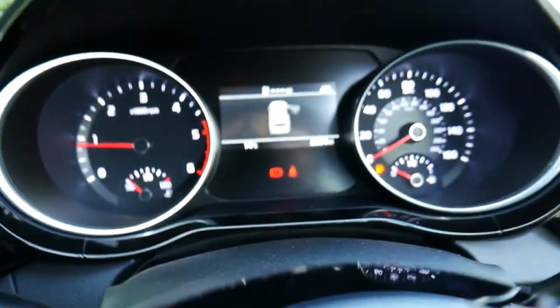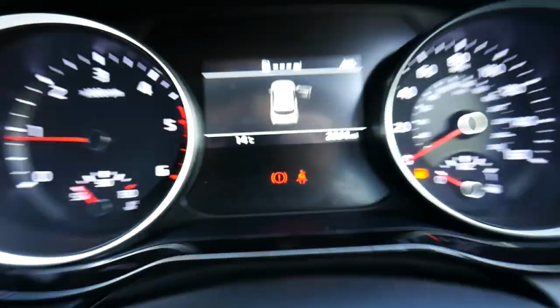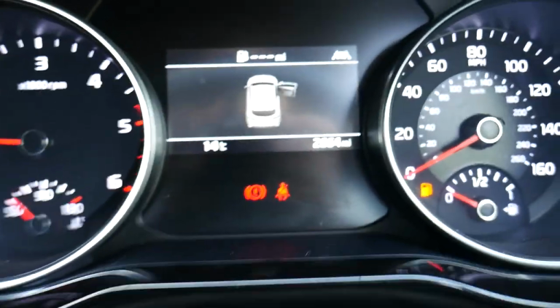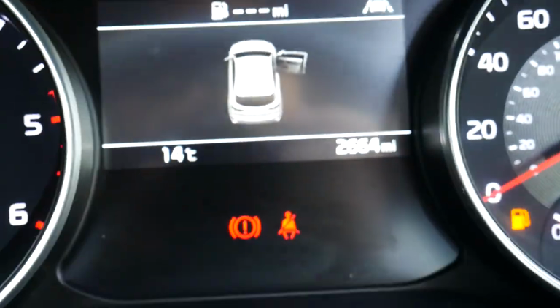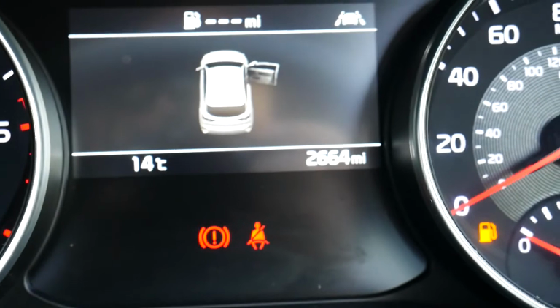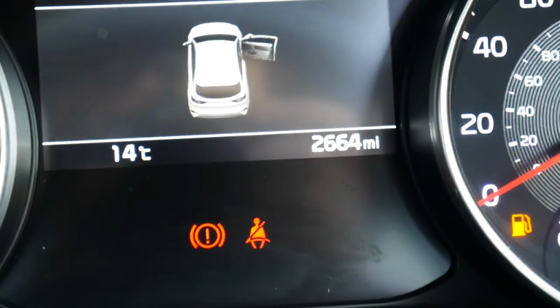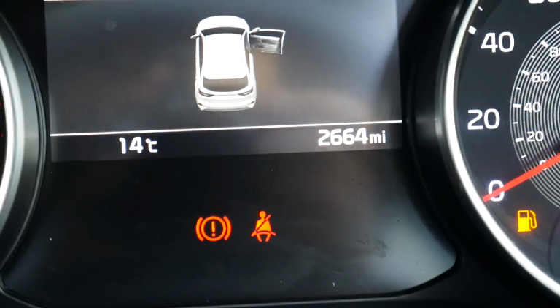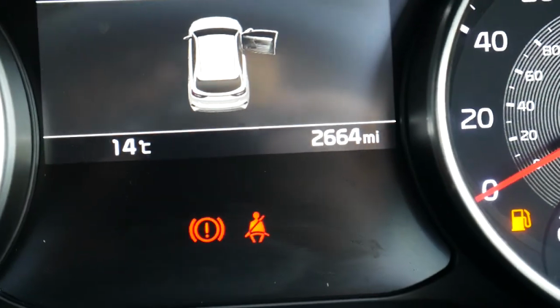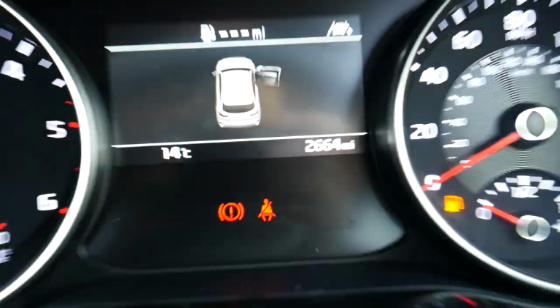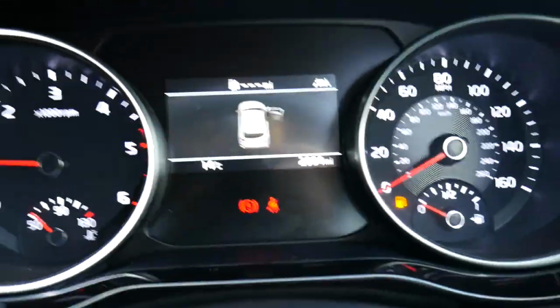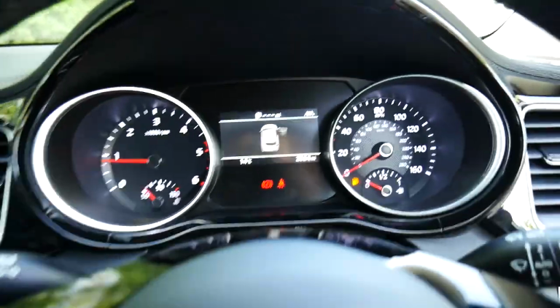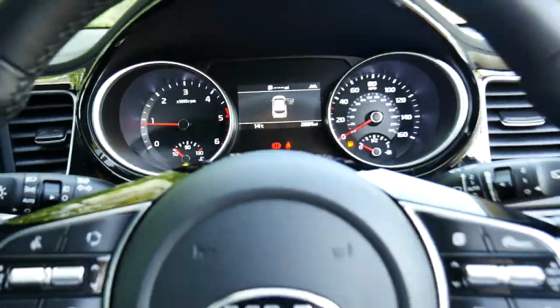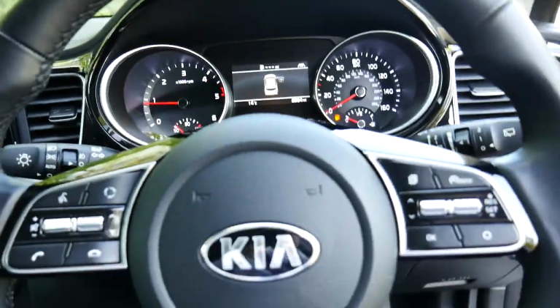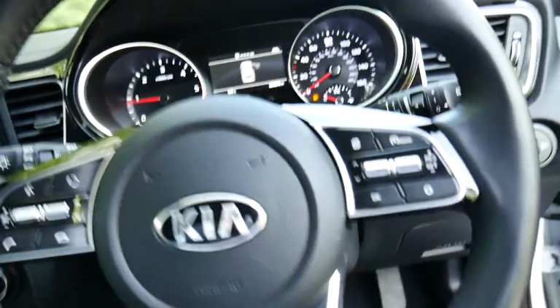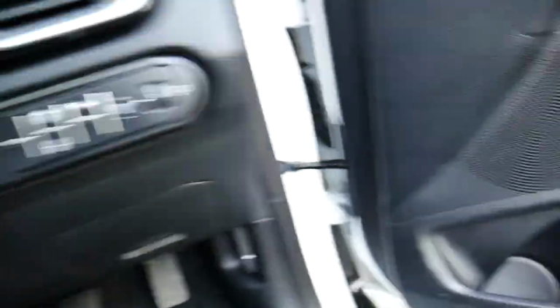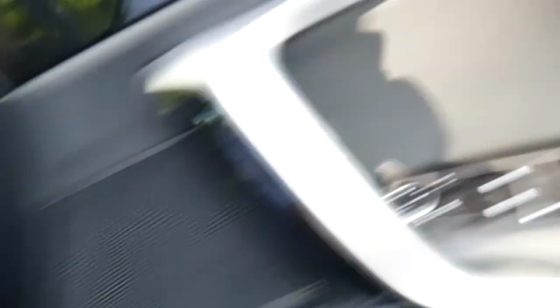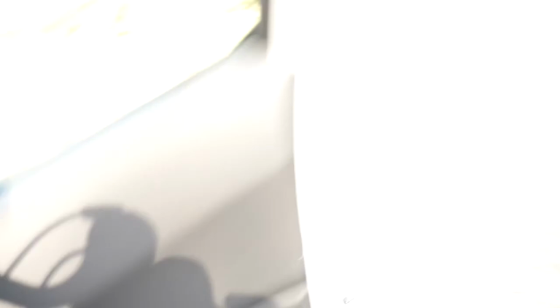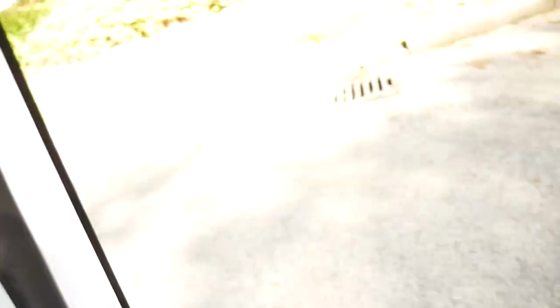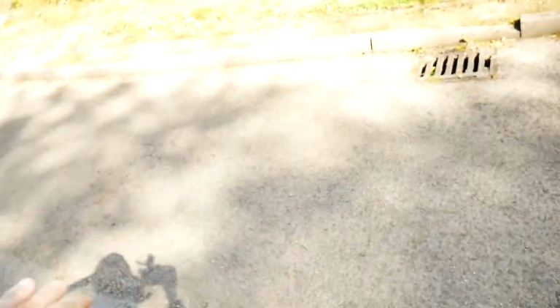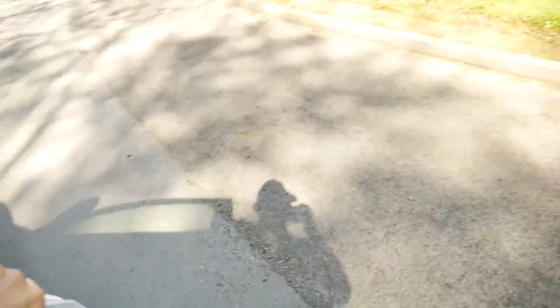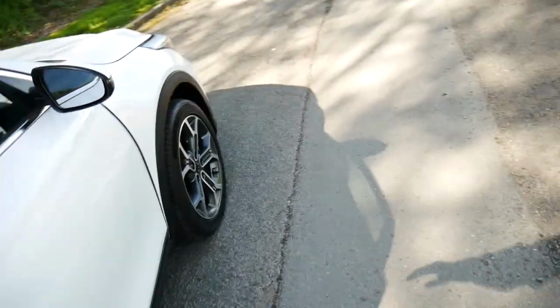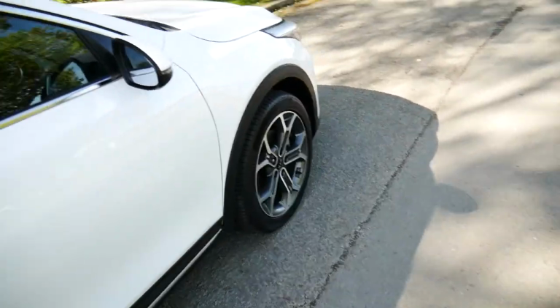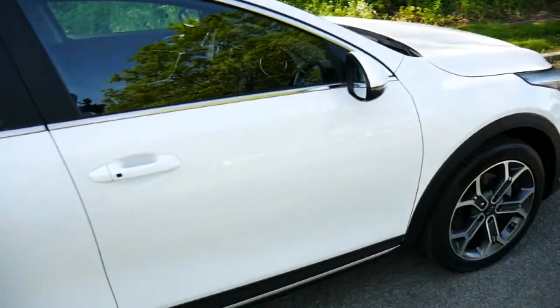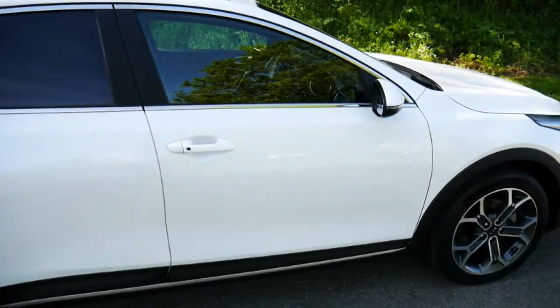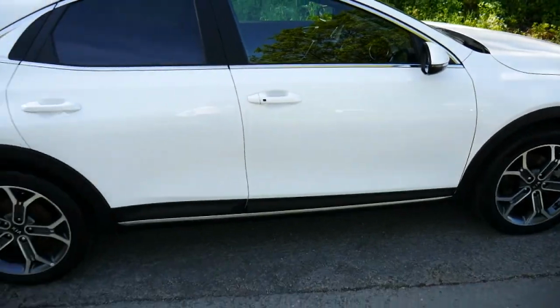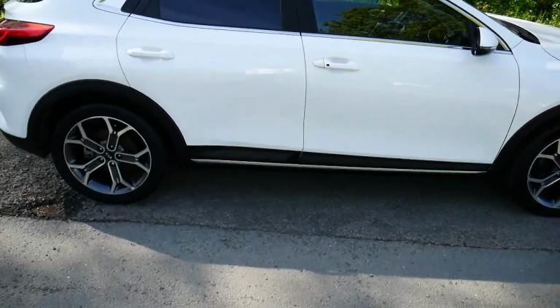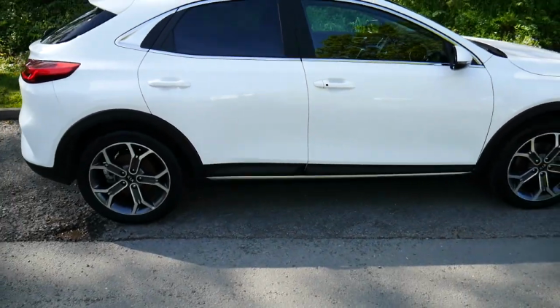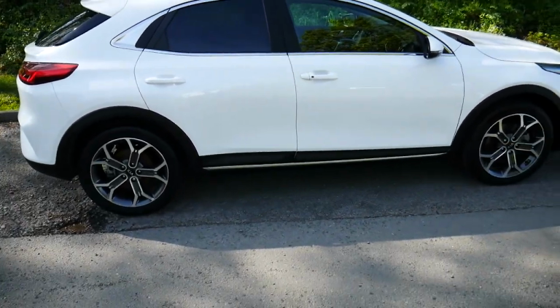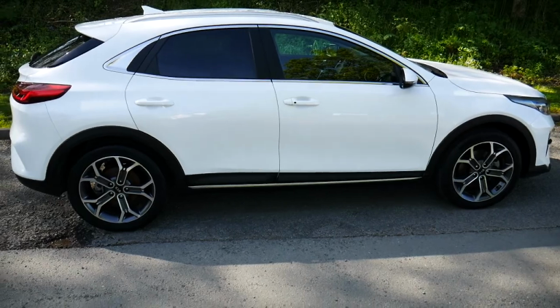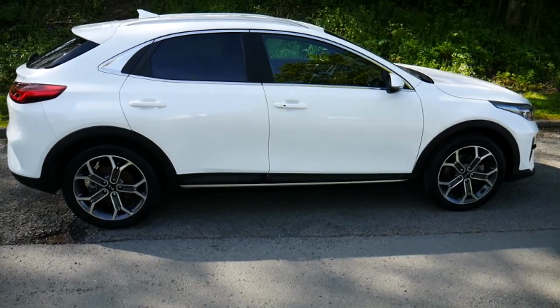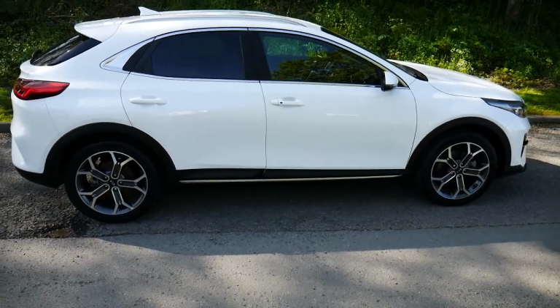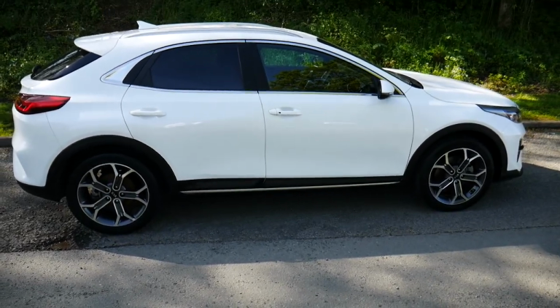This one's covered just over 2,600 miles, so not many at all. So yeah, that's the Kia Exceed 3 manual diesel in white. For more information please visit JT Hughes in Newtown. Thank you.